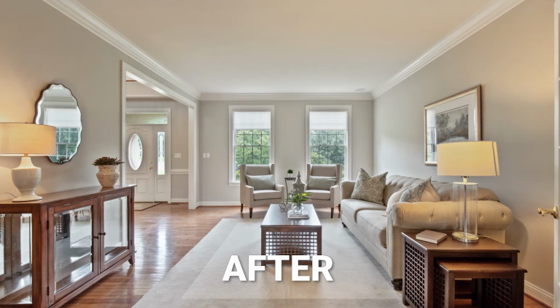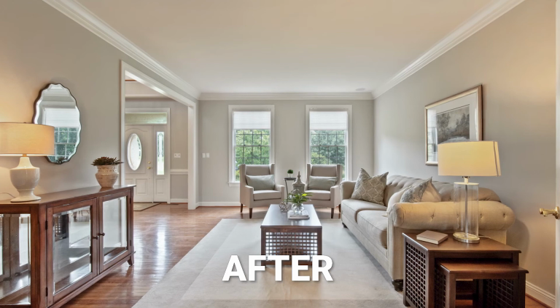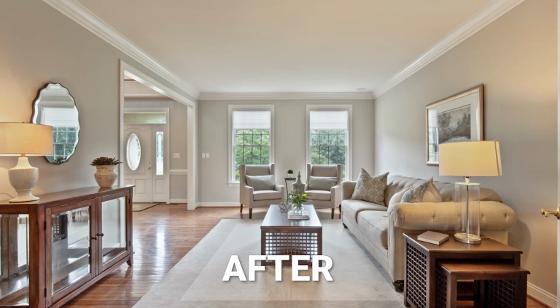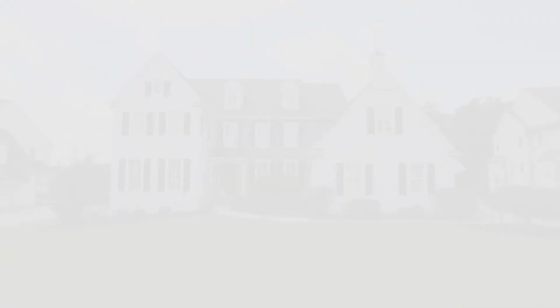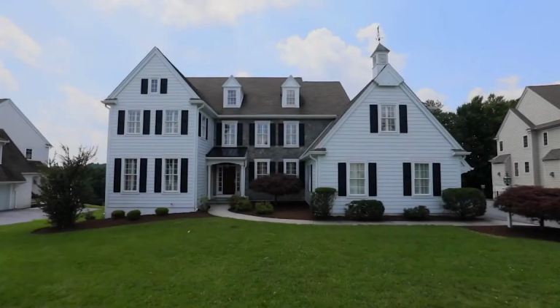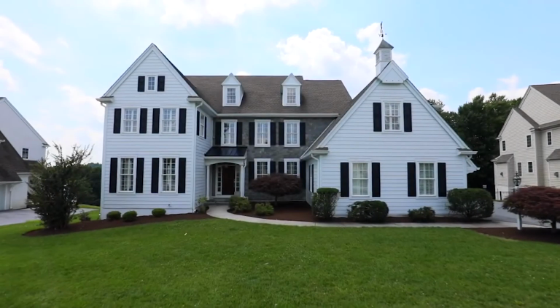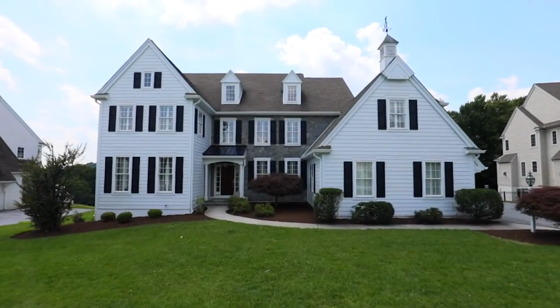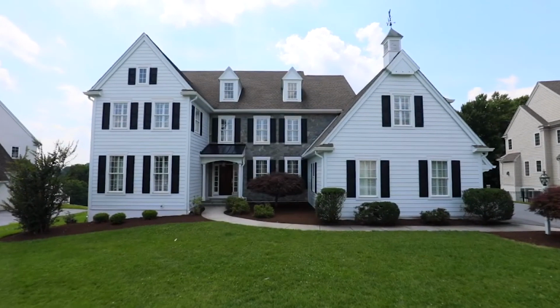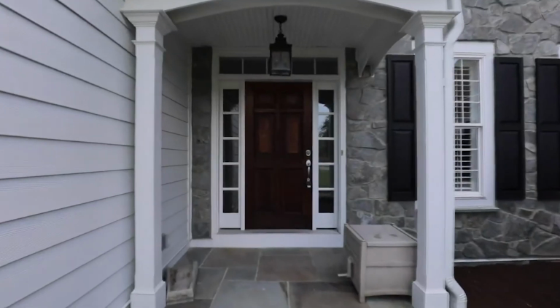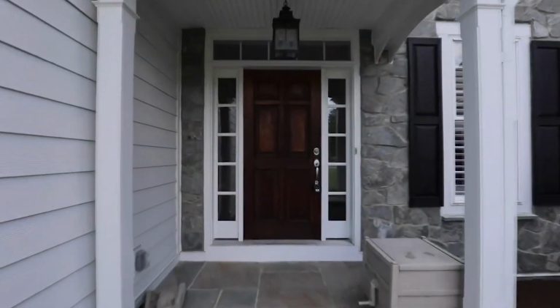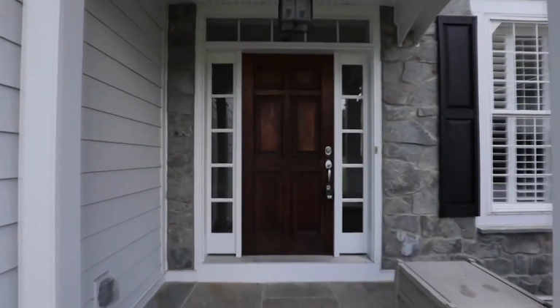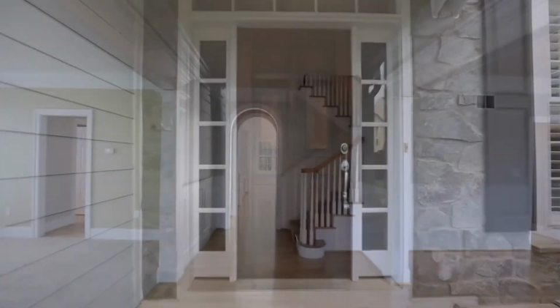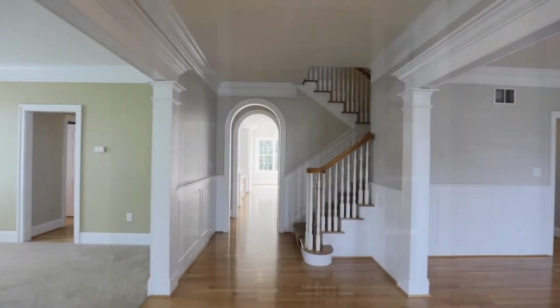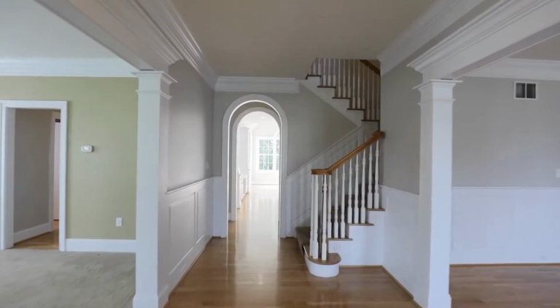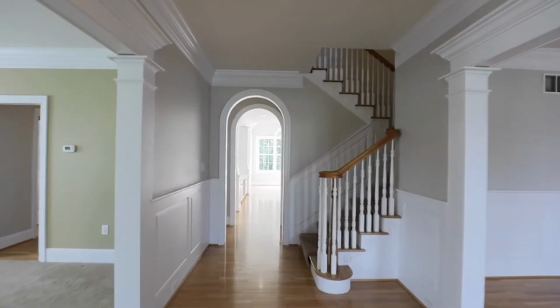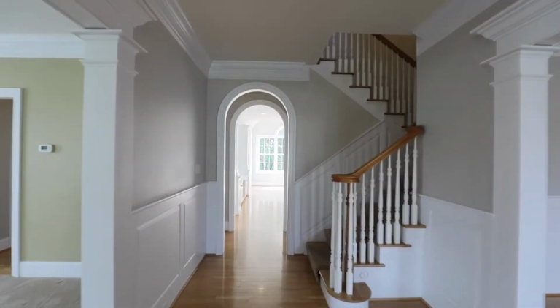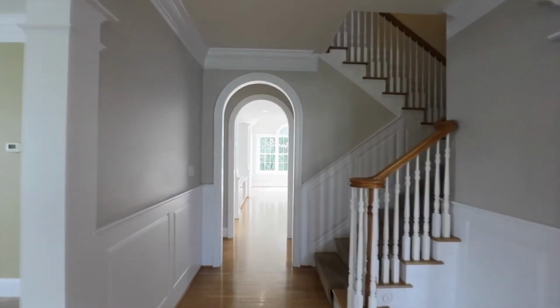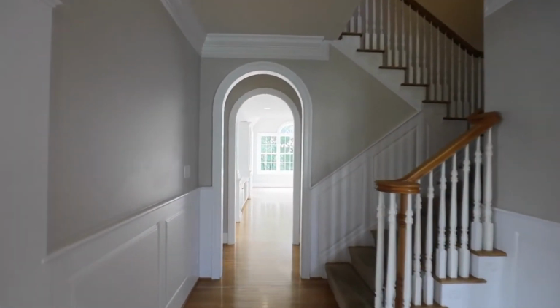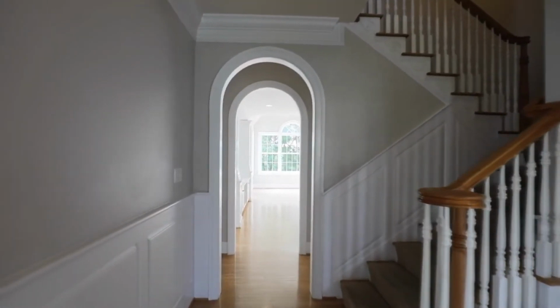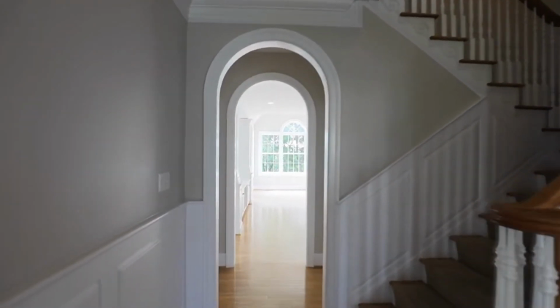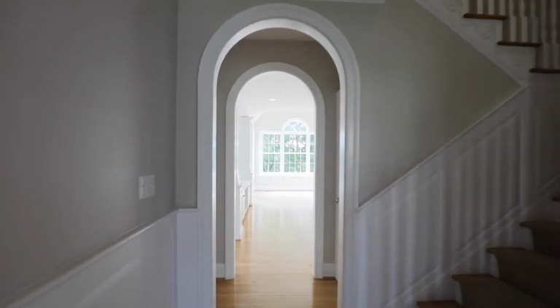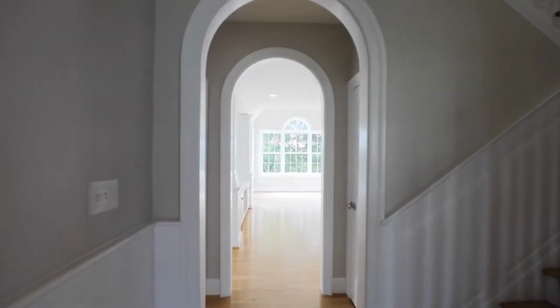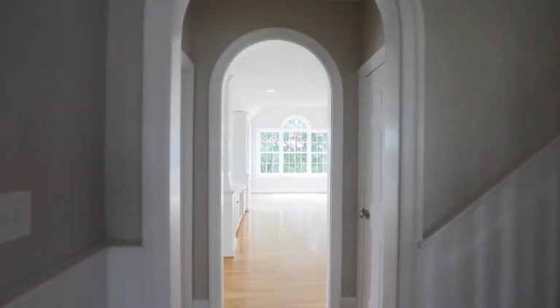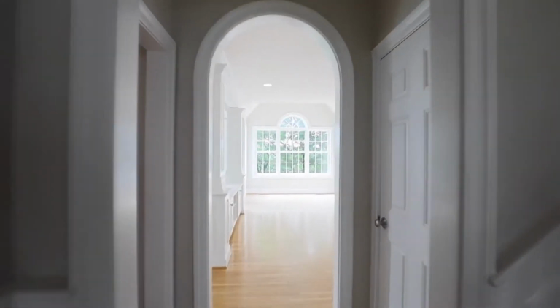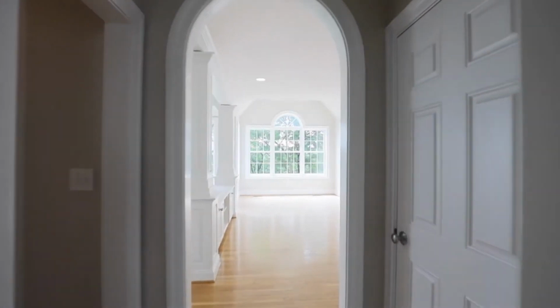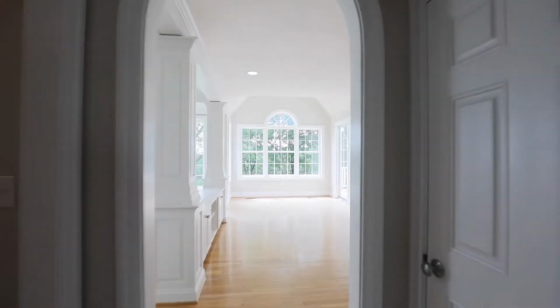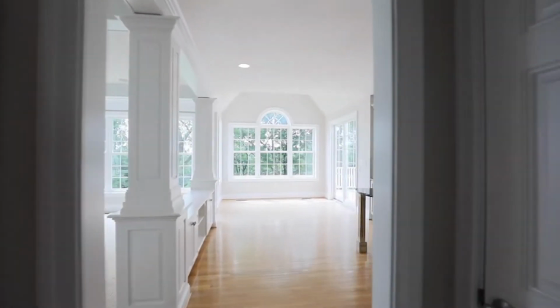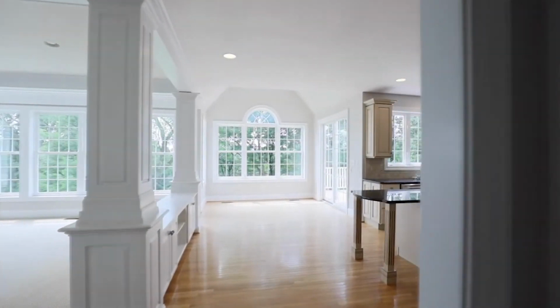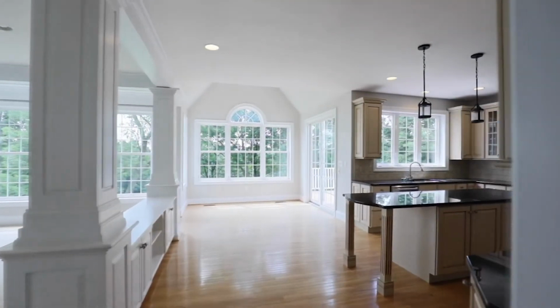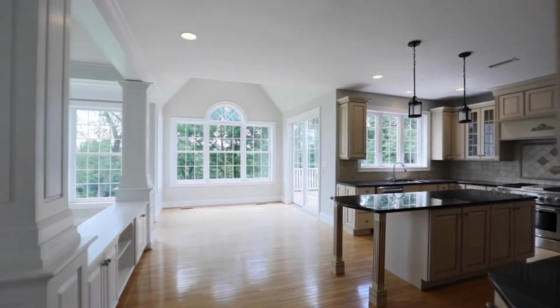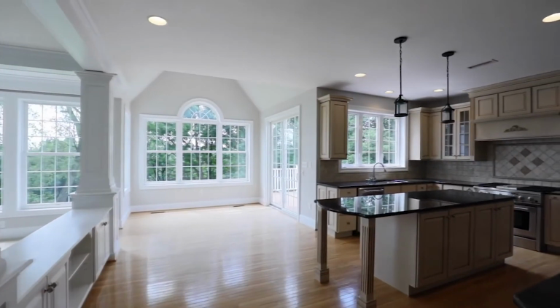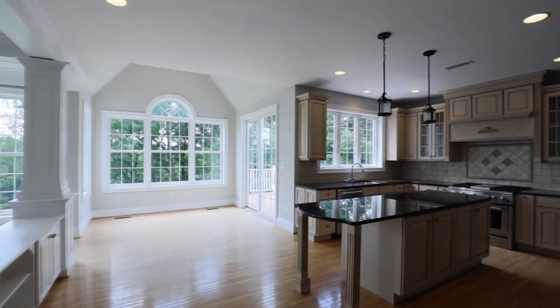Oftentimes, sellers will come to us when their property has not sold with another agent. Immediately, what we're going to do is put them in the Property Prep Program and make recommendations to get the property into a condition where we know it's going to sell.